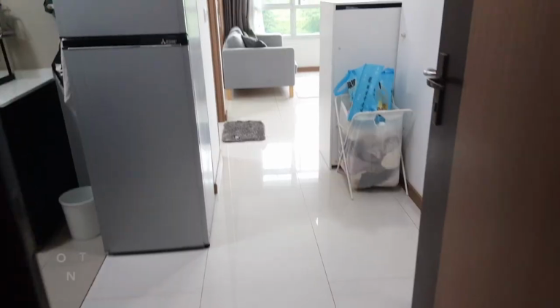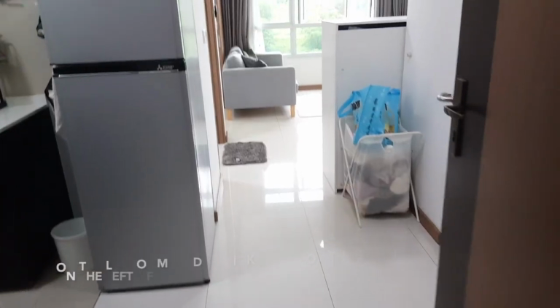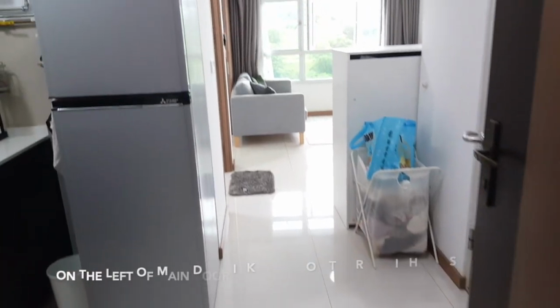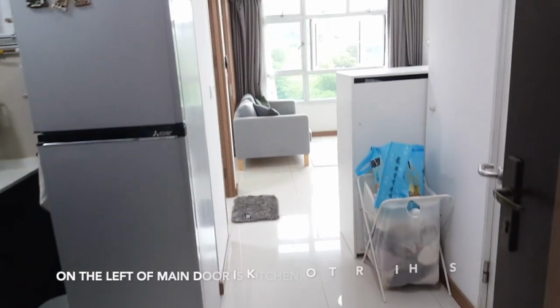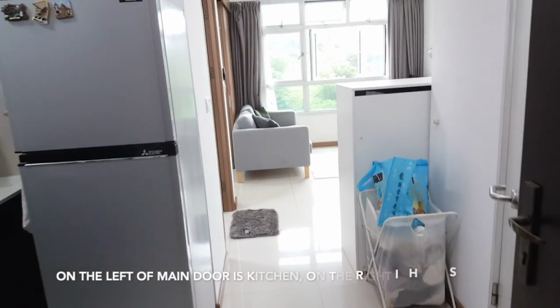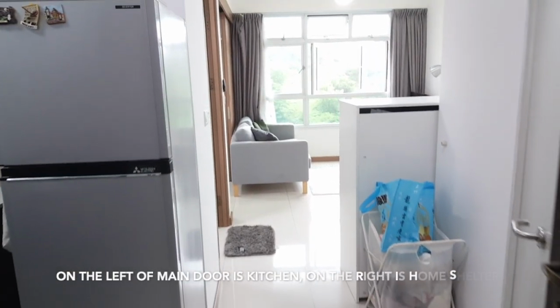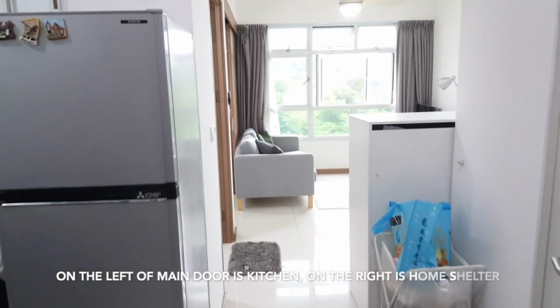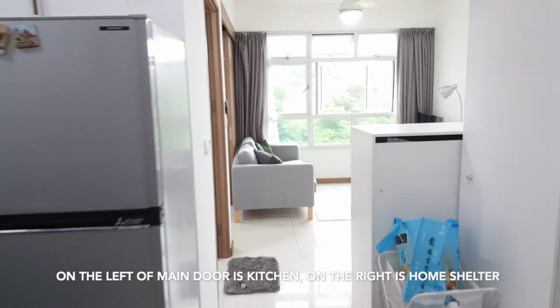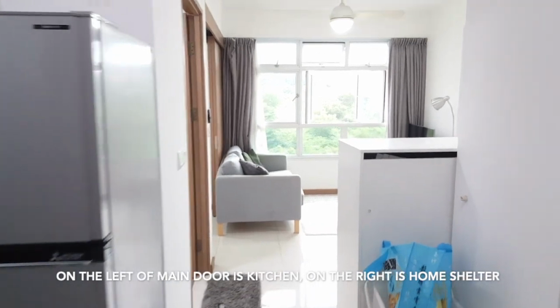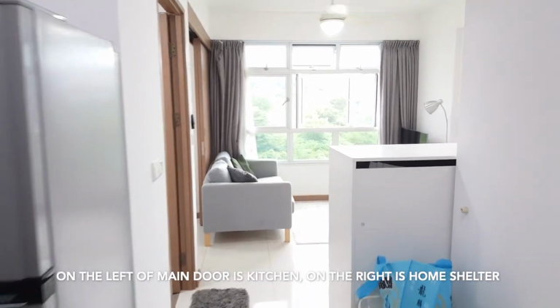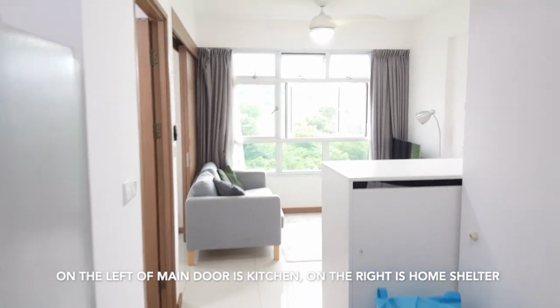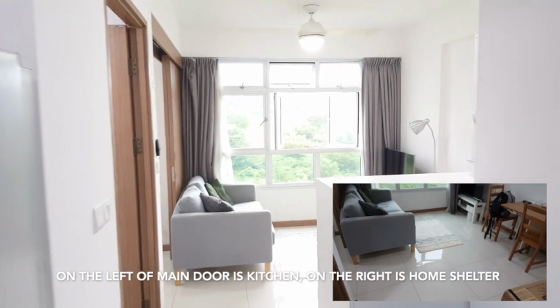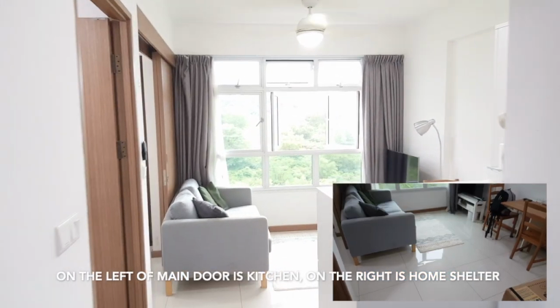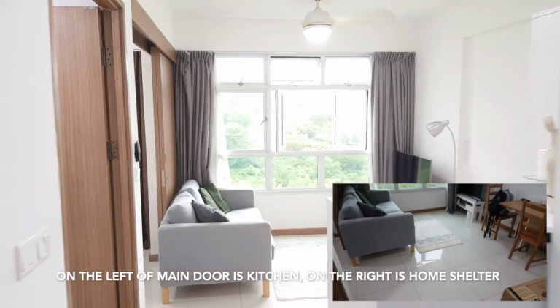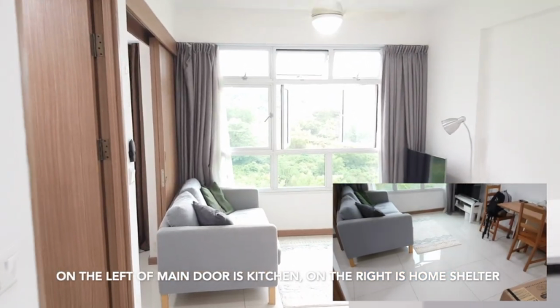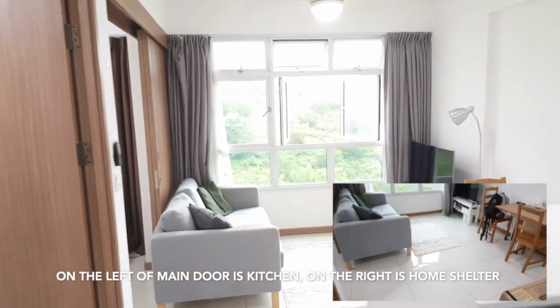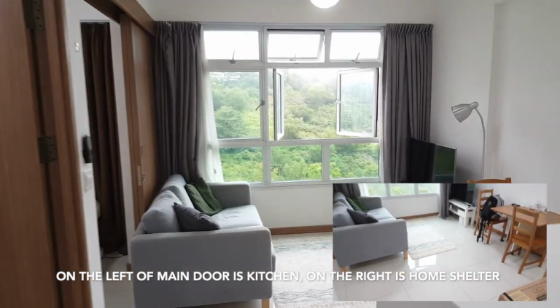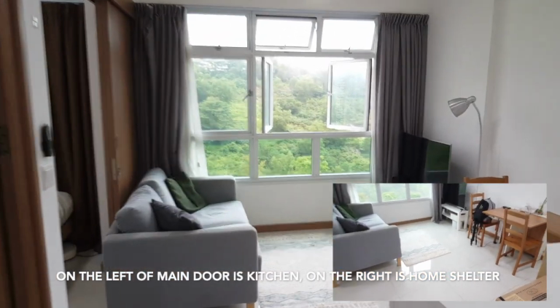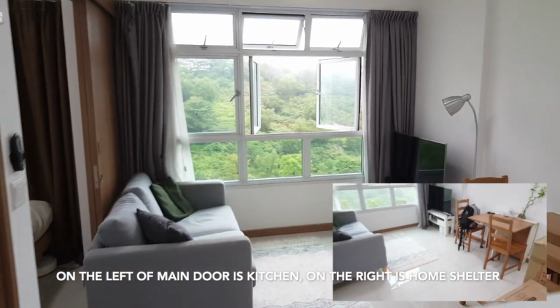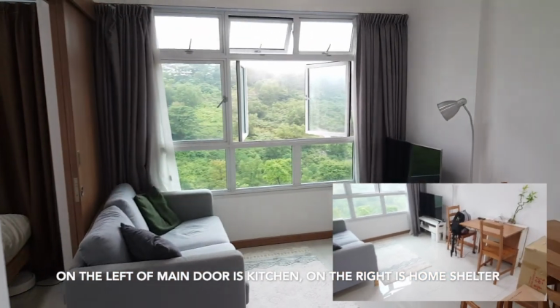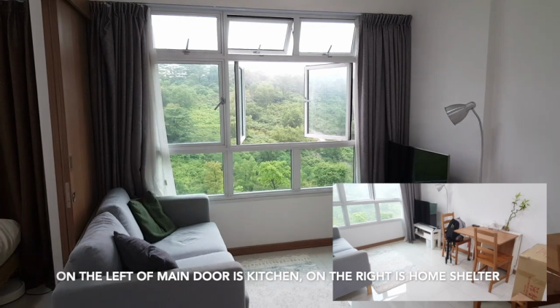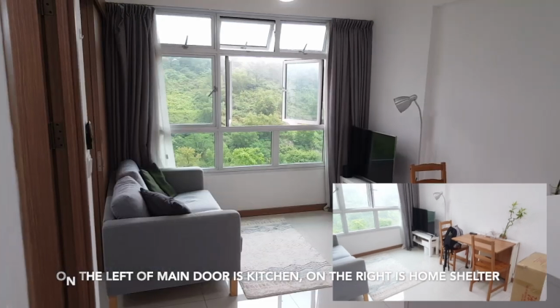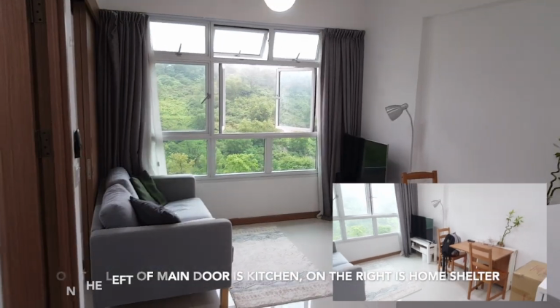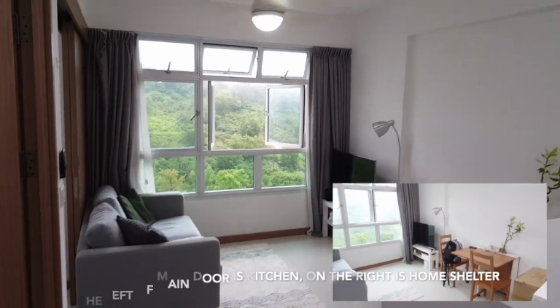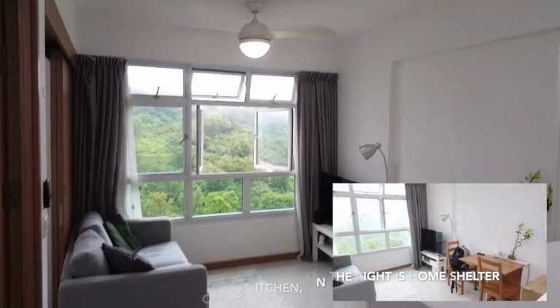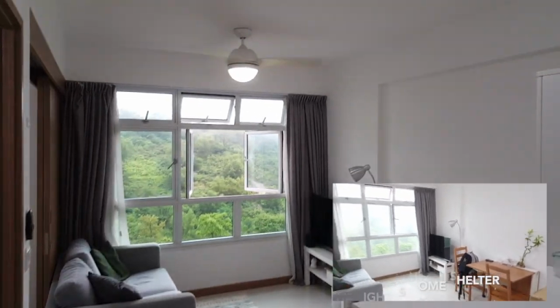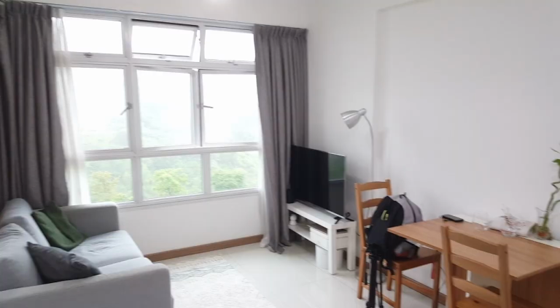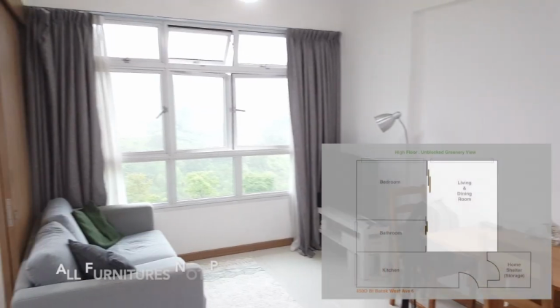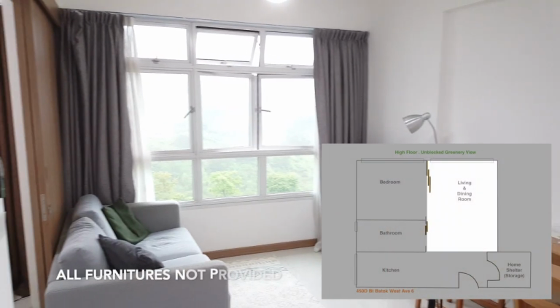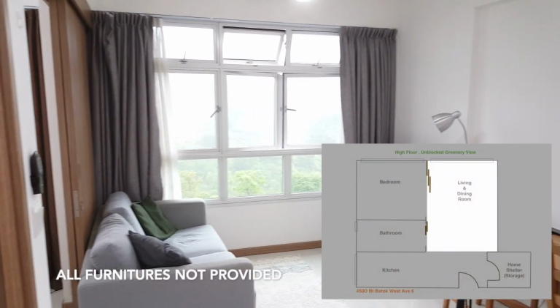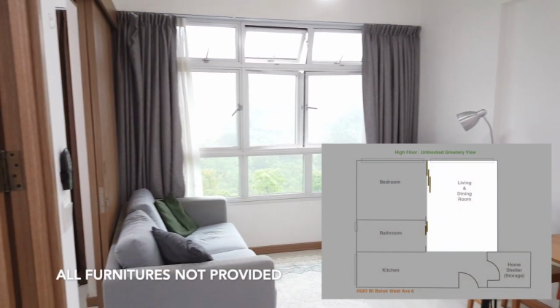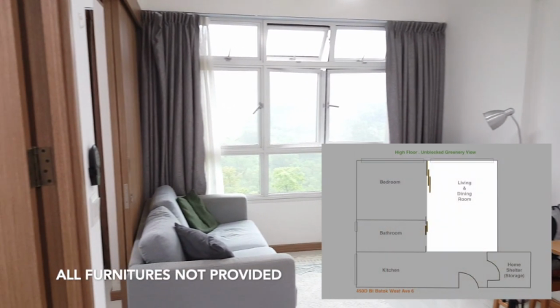To the left of the main door is the kitchen and on the right is the home shelter. Home furnitures are not provided.